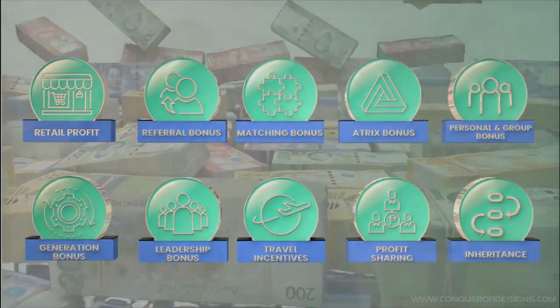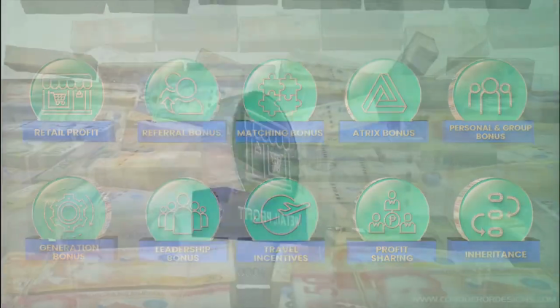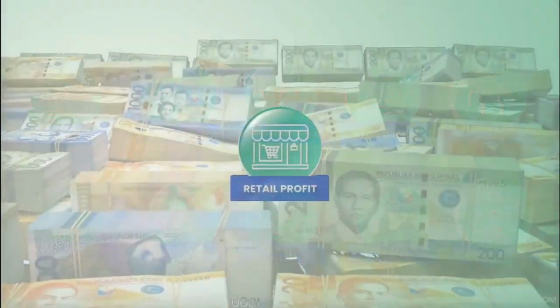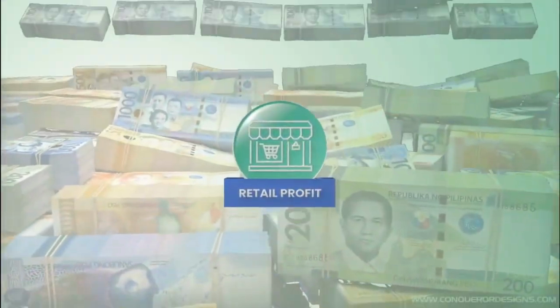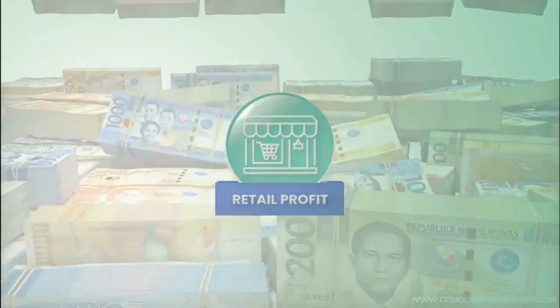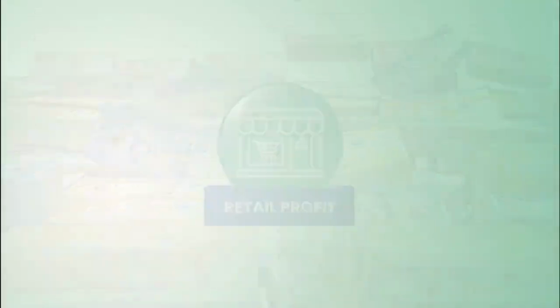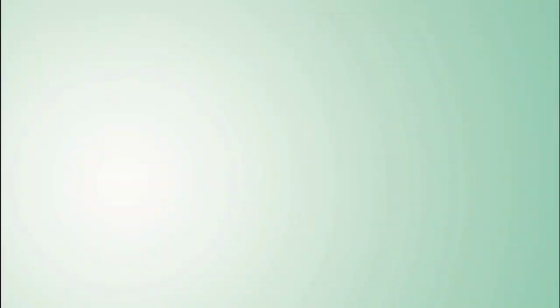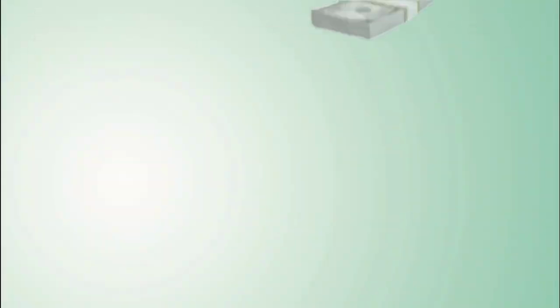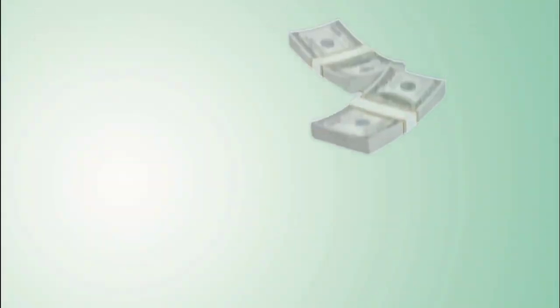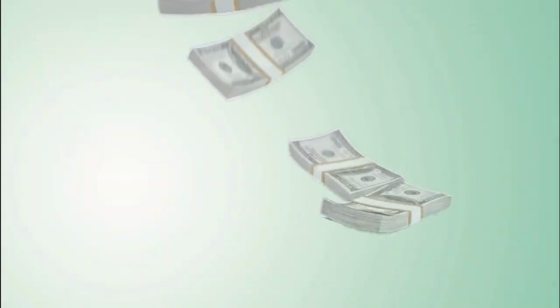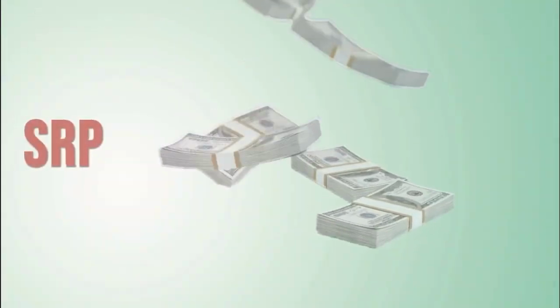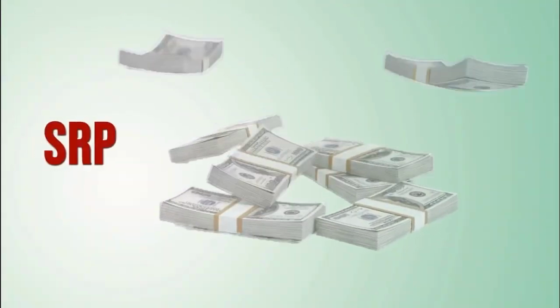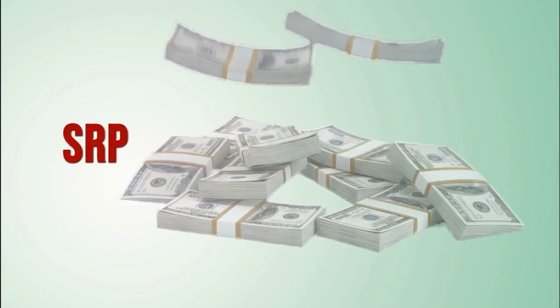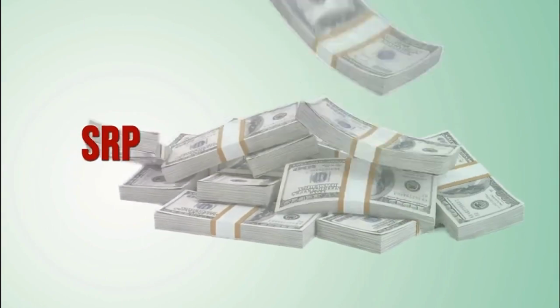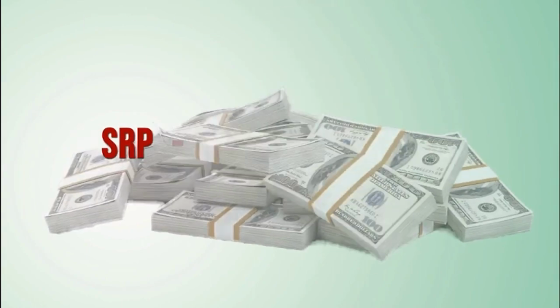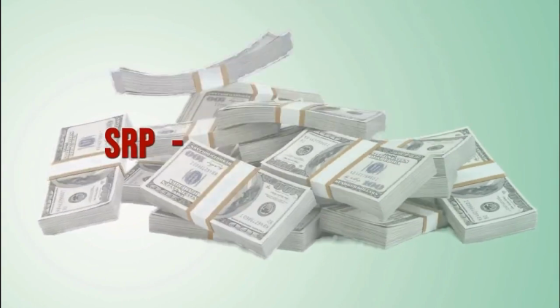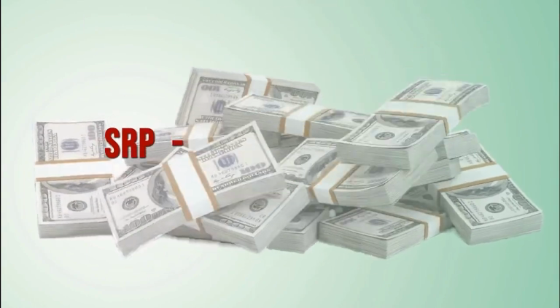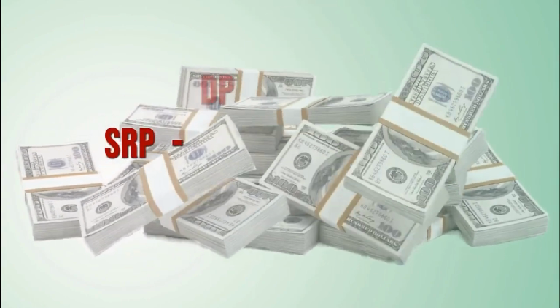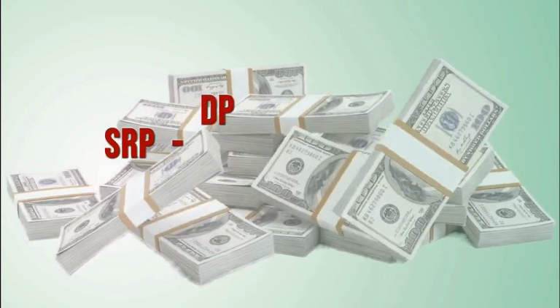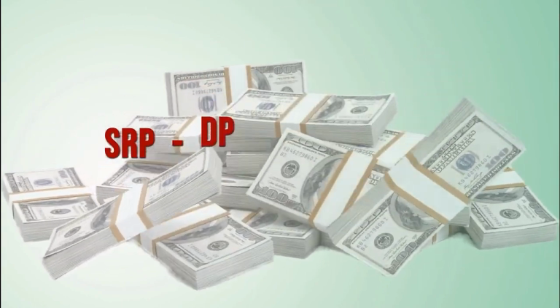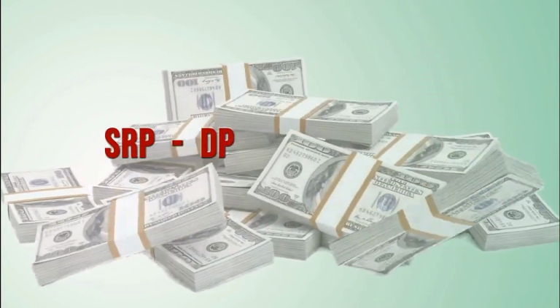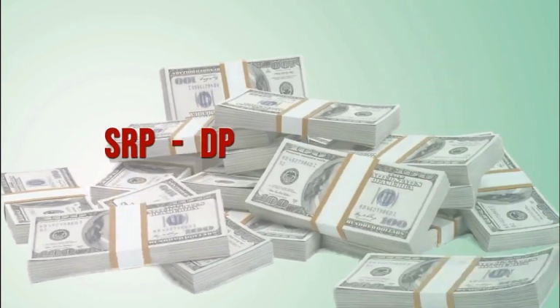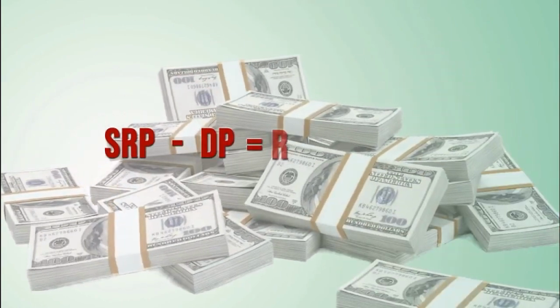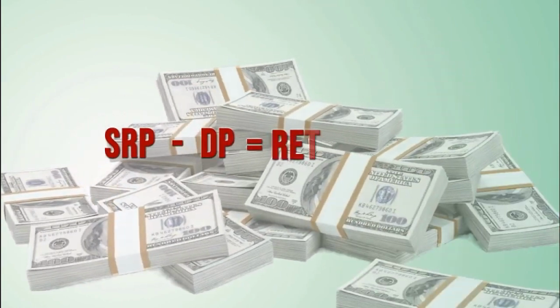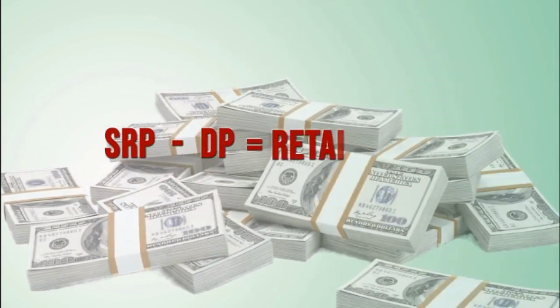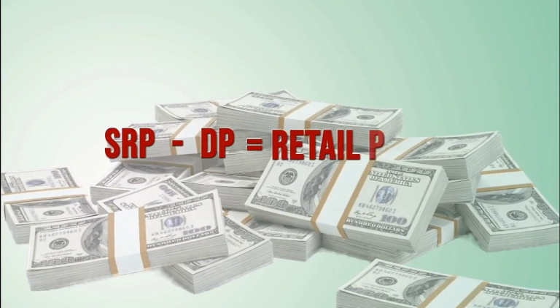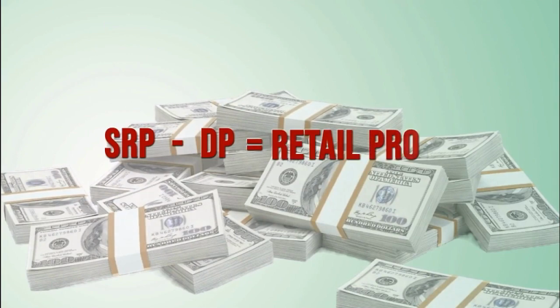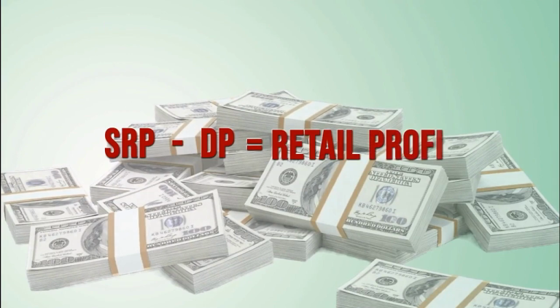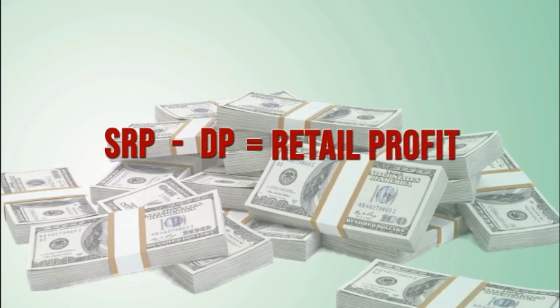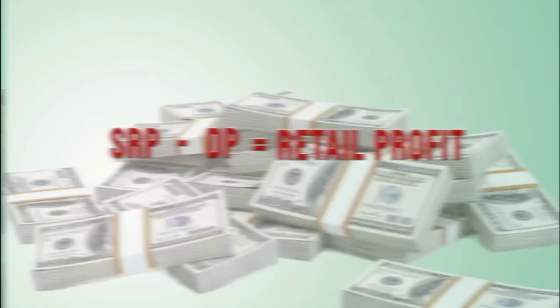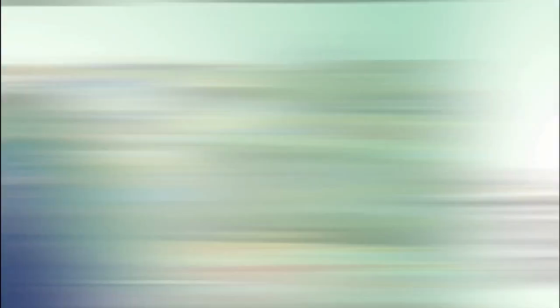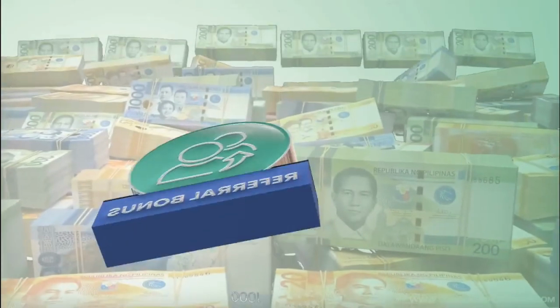Retail Profit: You automatically earn the difference between the Suggested Retail Price or SRP and the Distributor Price or DP for every product you sell.